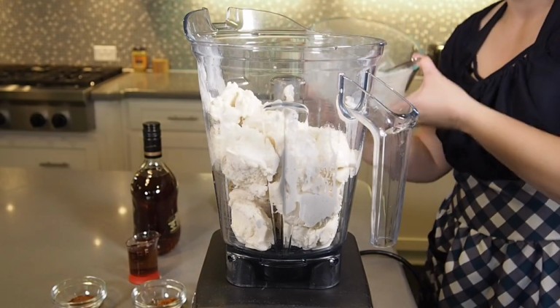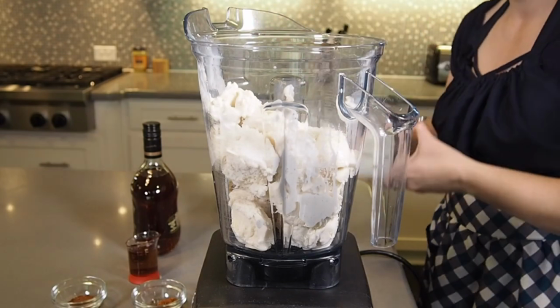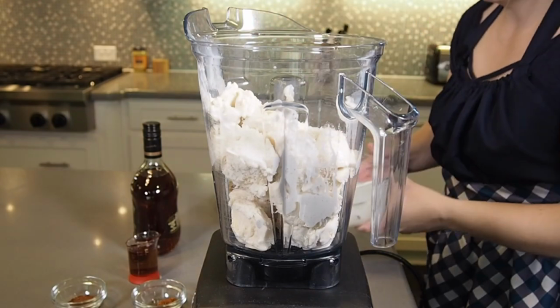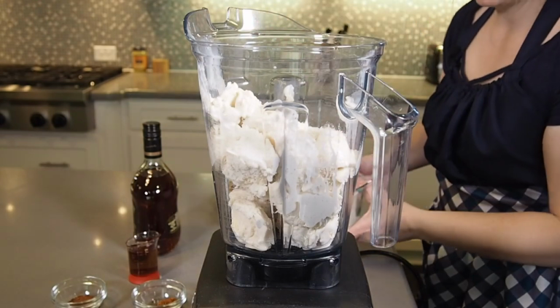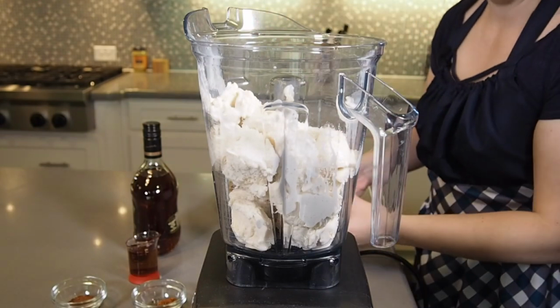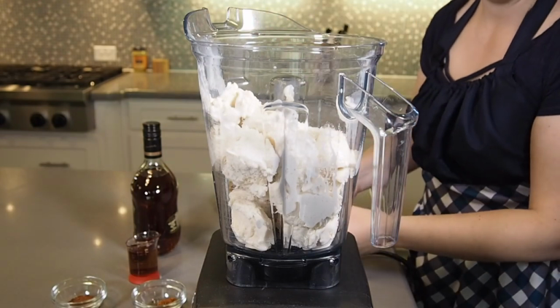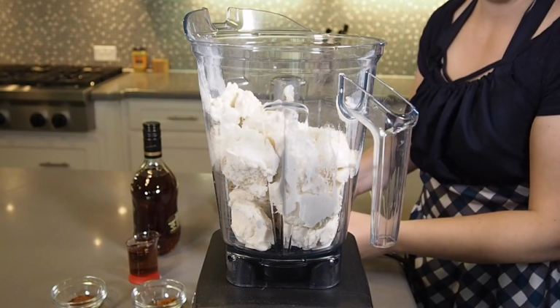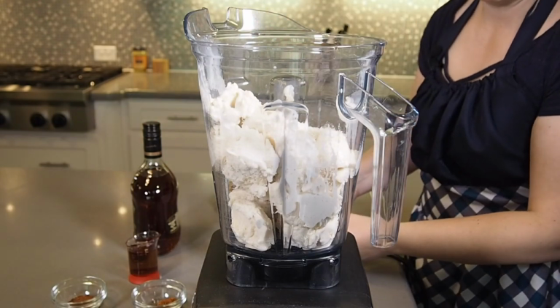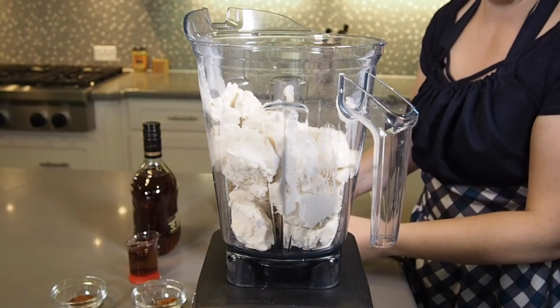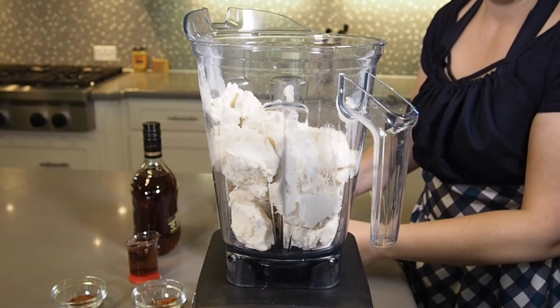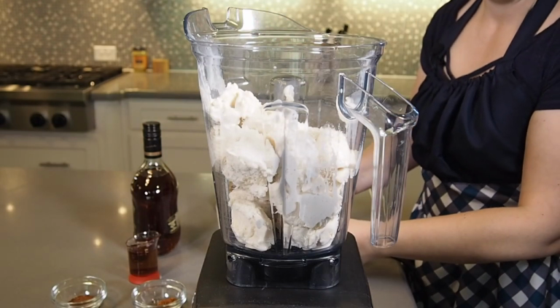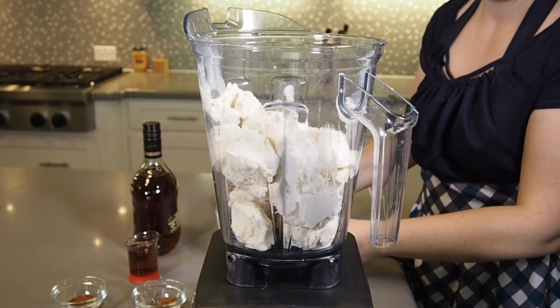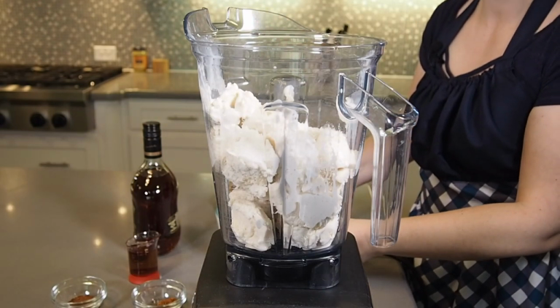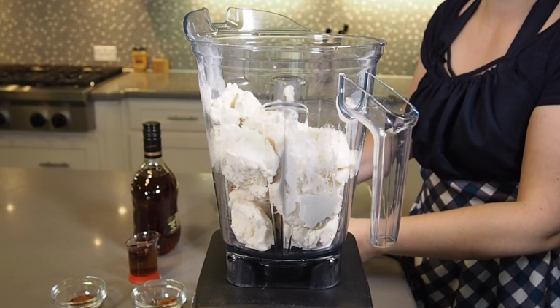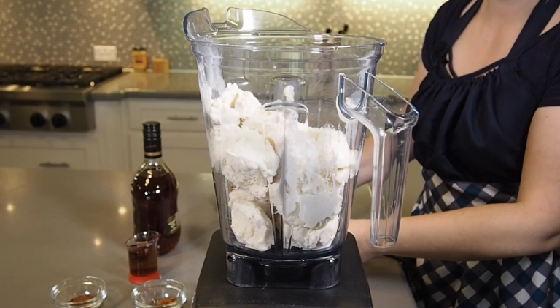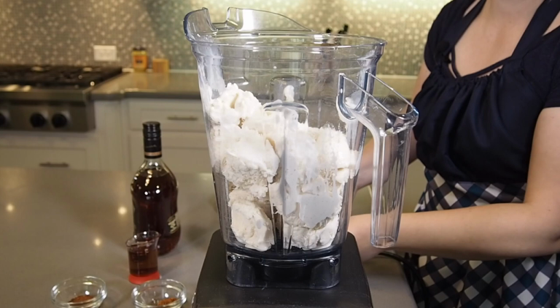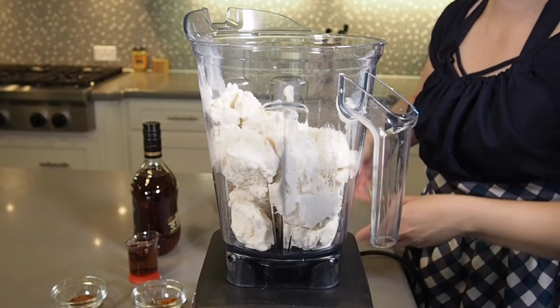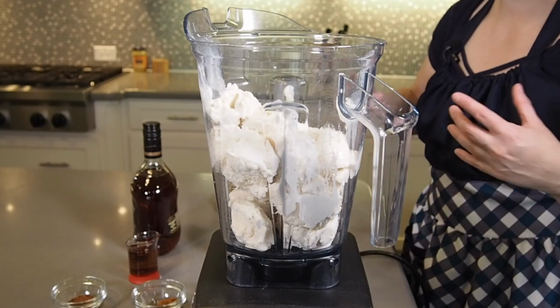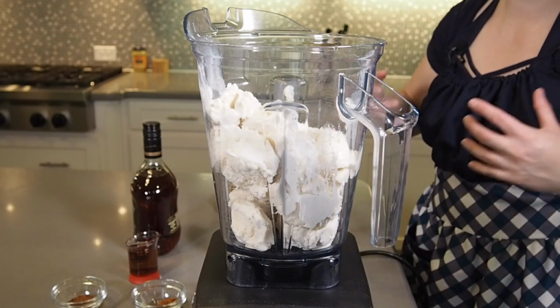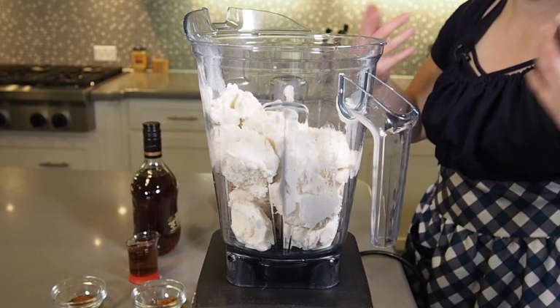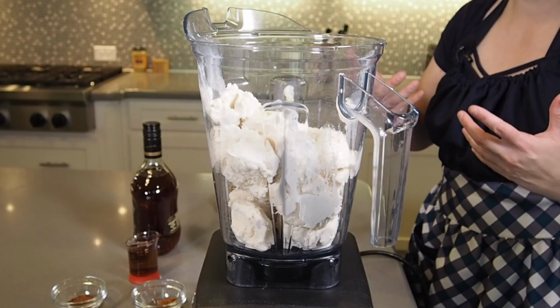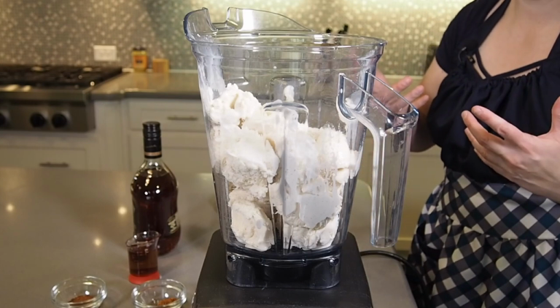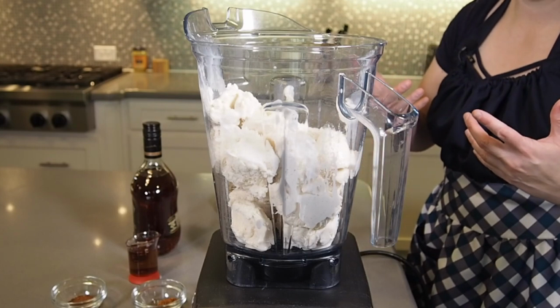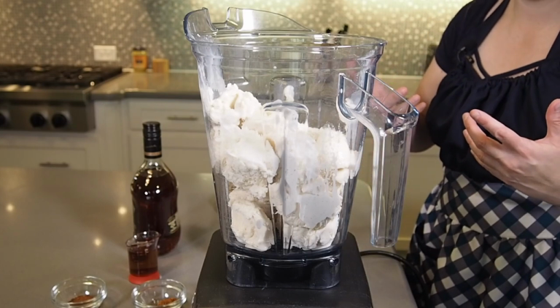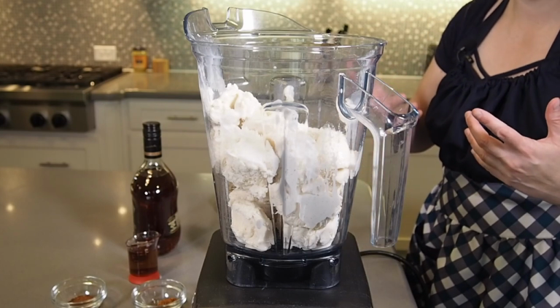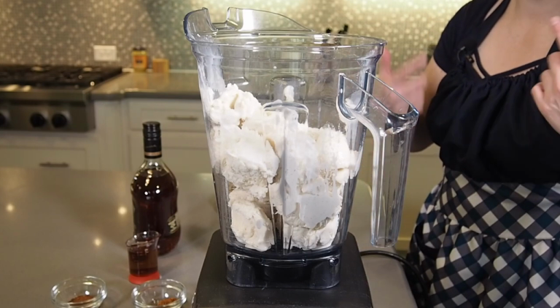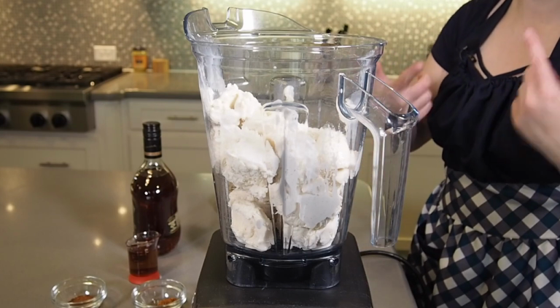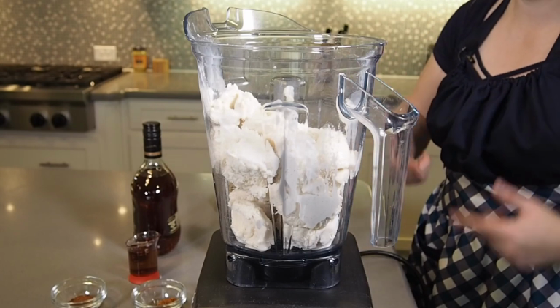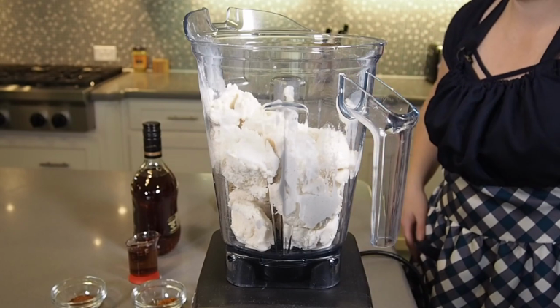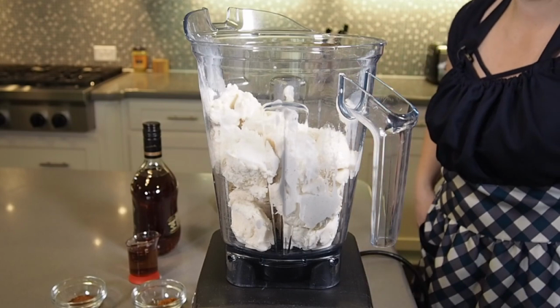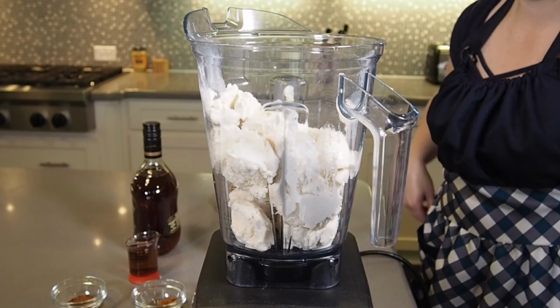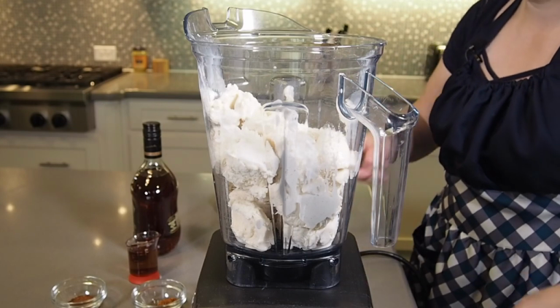You don't want to have this ice cream melt. You want to keep it as cold as possible because your Vitamix blender really heats things up as it spins.